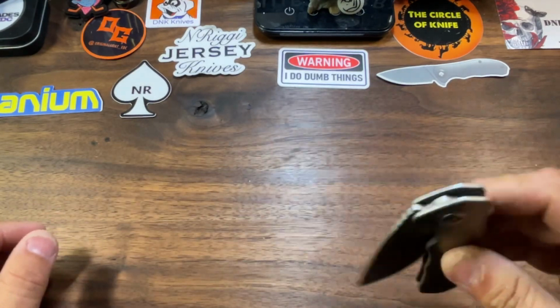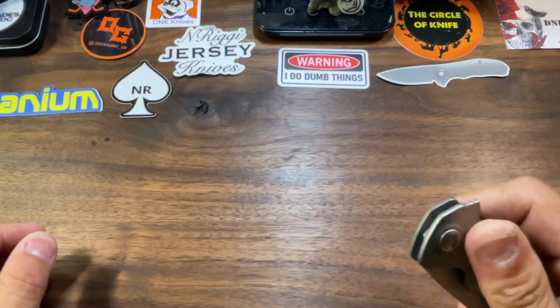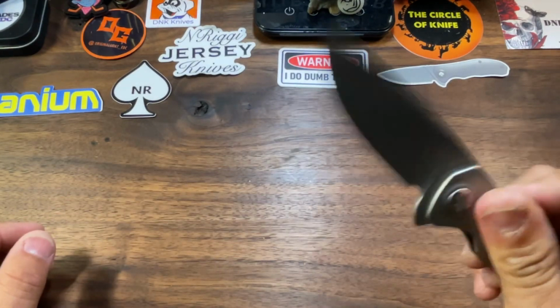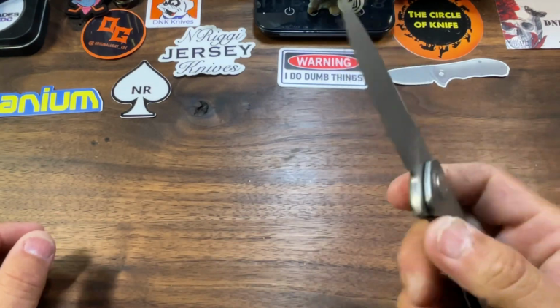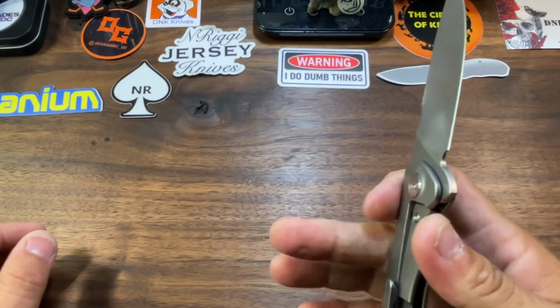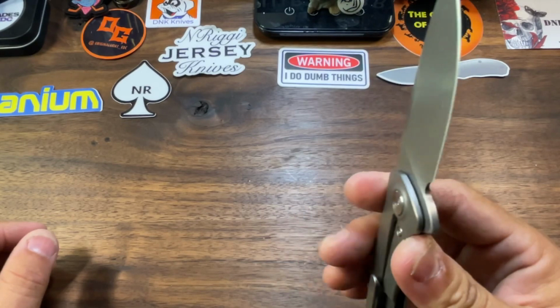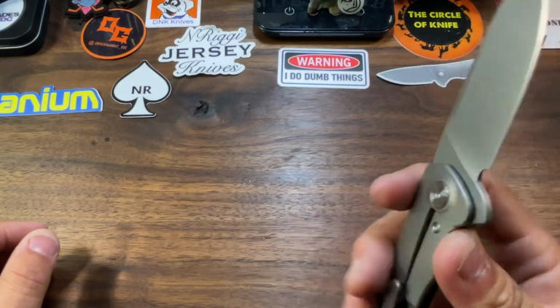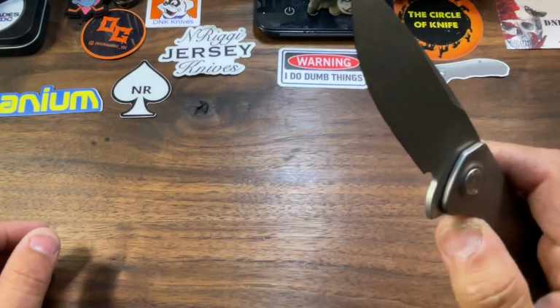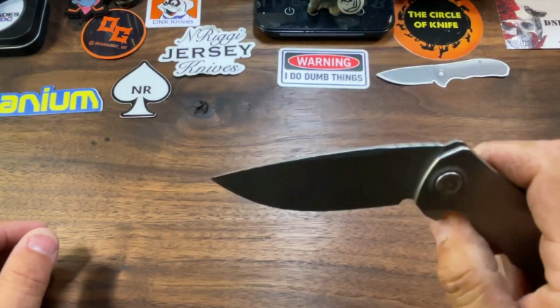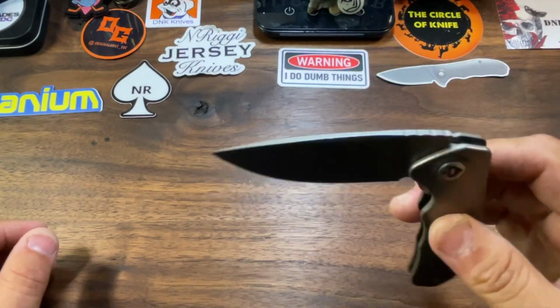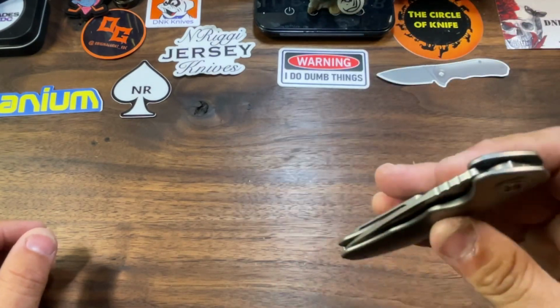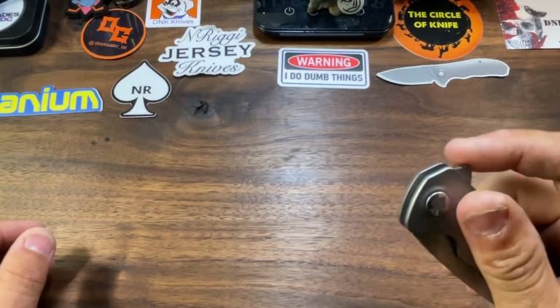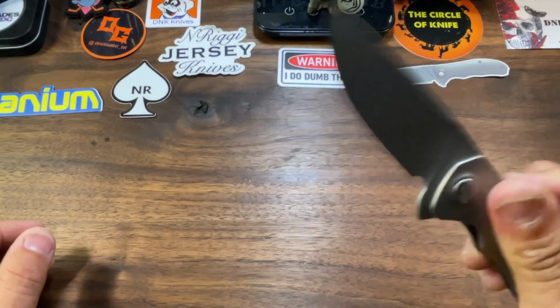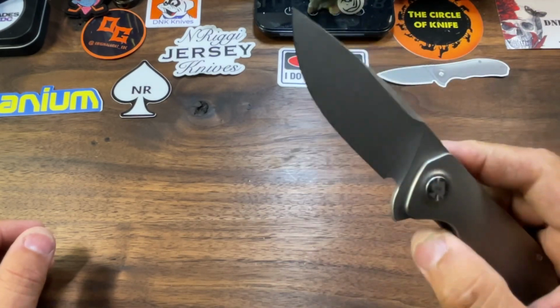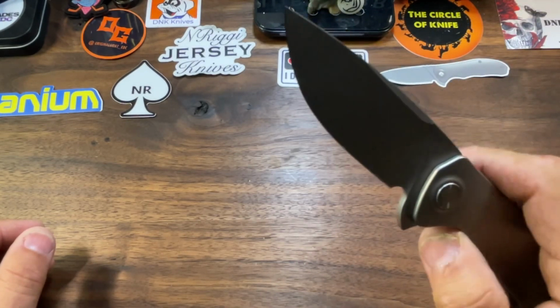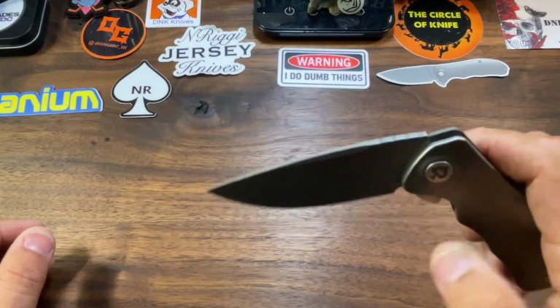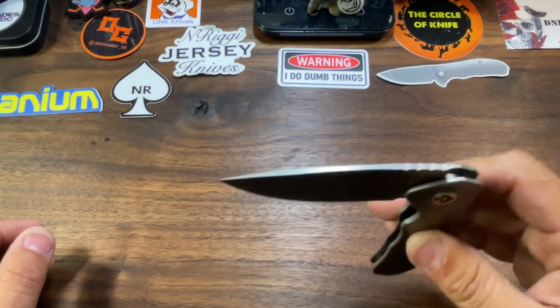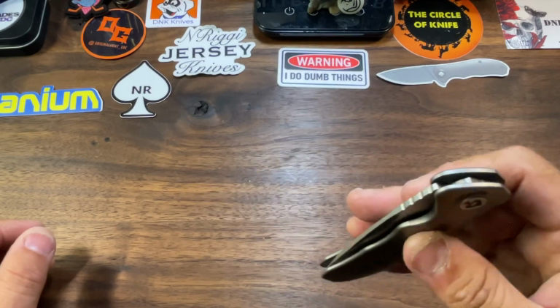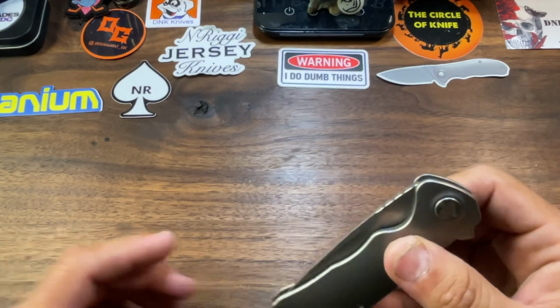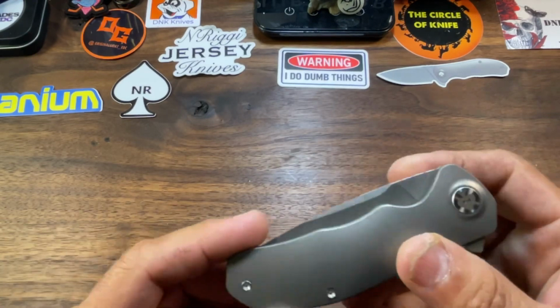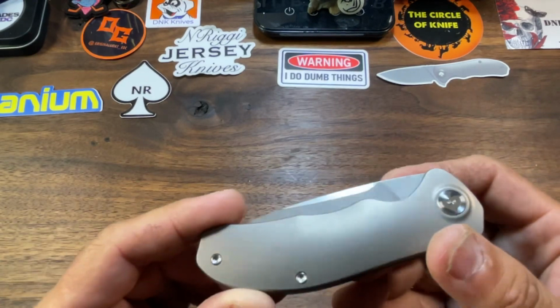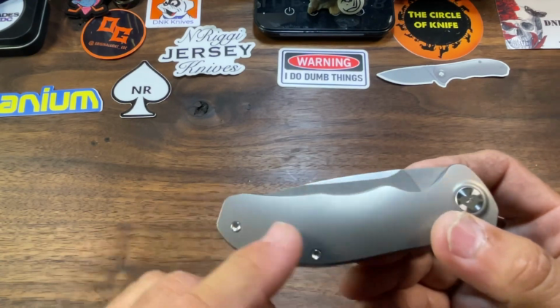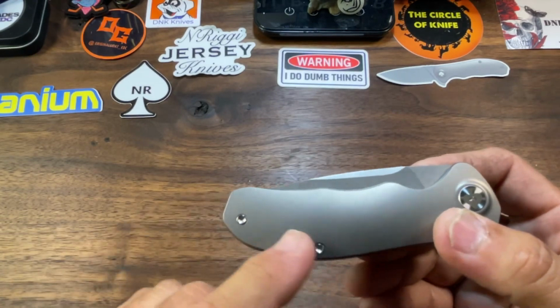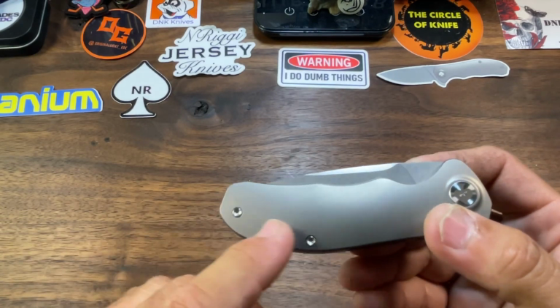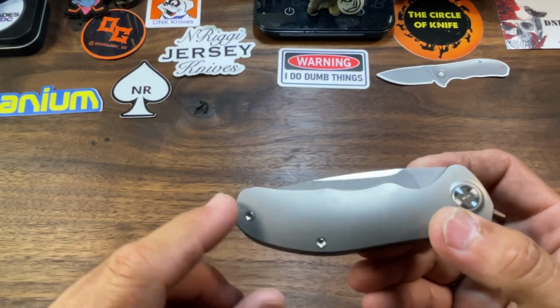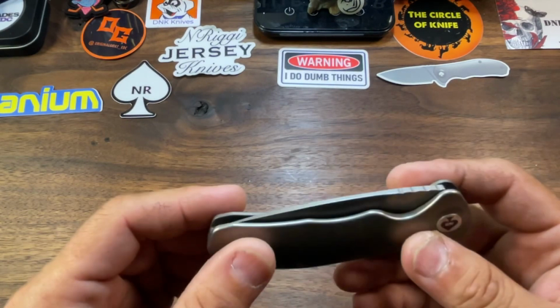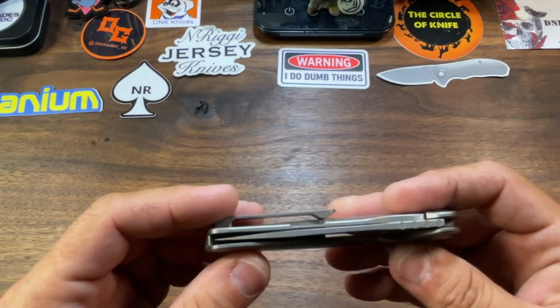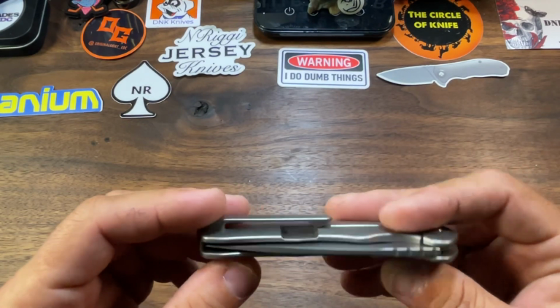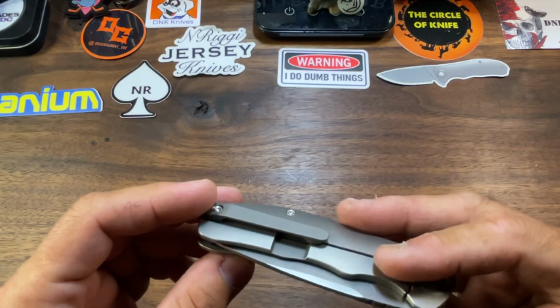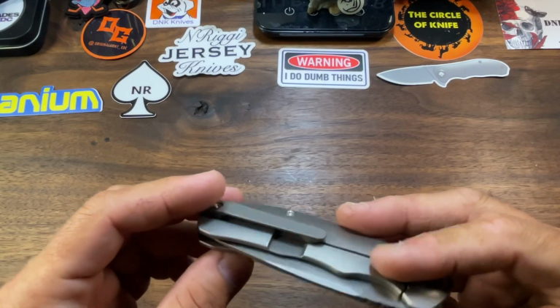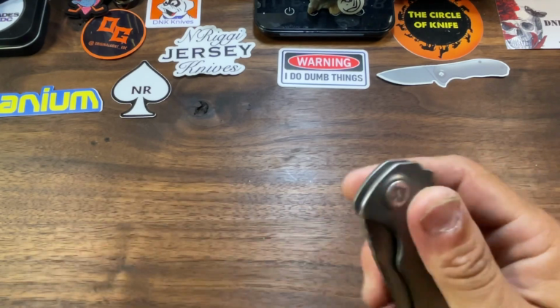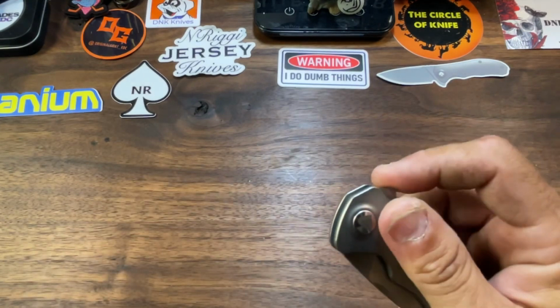Frame lock with a stainless steel lock insert. The knife is riding on cage ceramic bearings as well as a ceramic detent ball. And T8 hardware all the way around — yeah, it looks good.